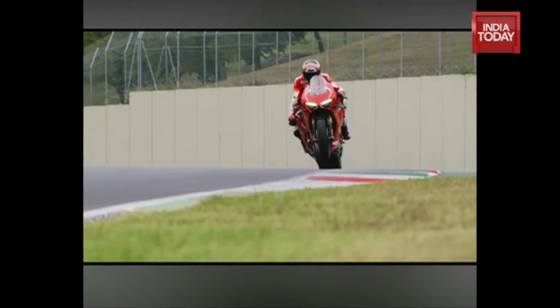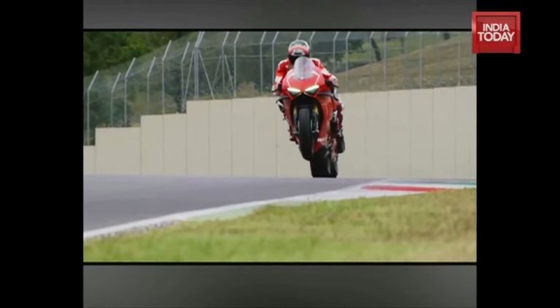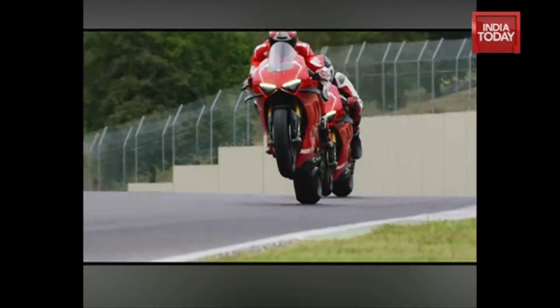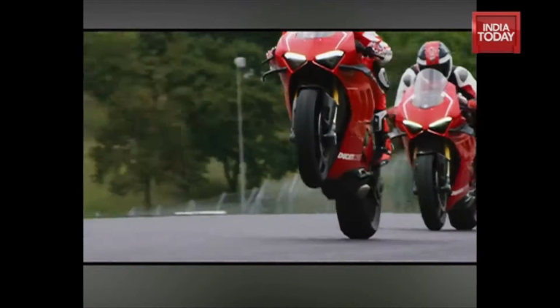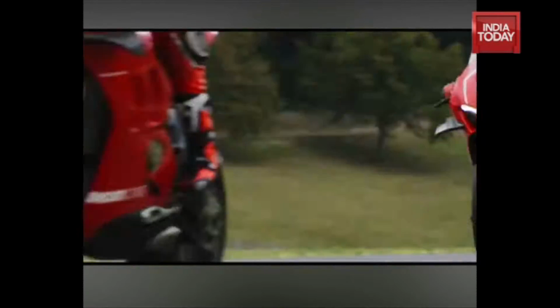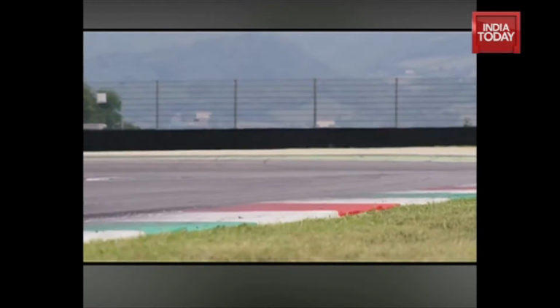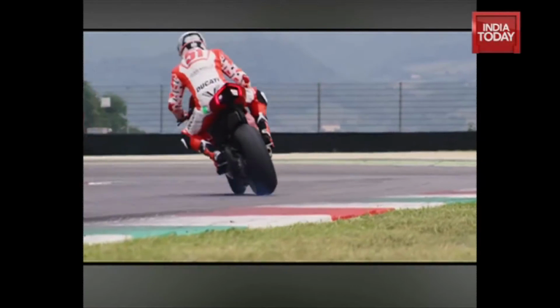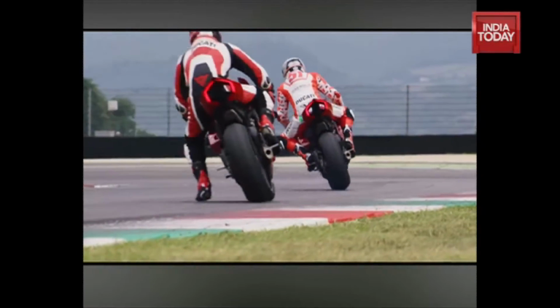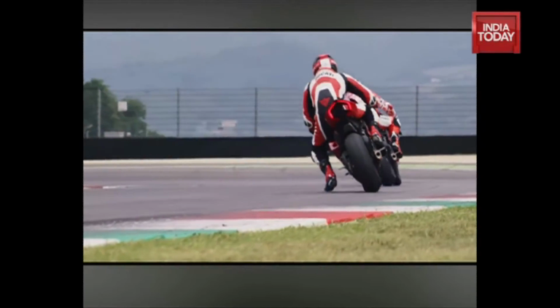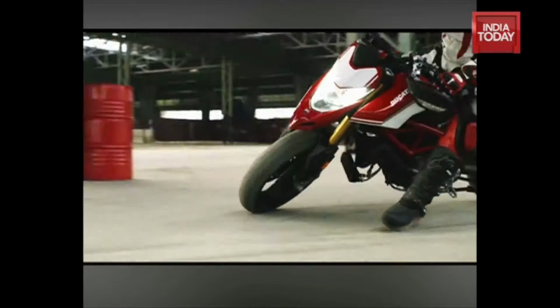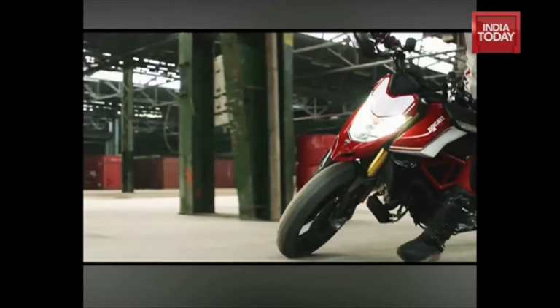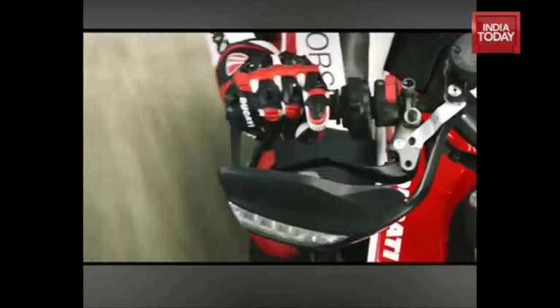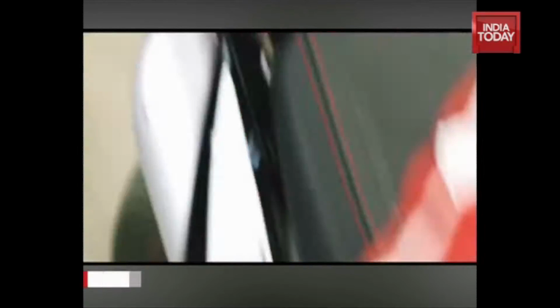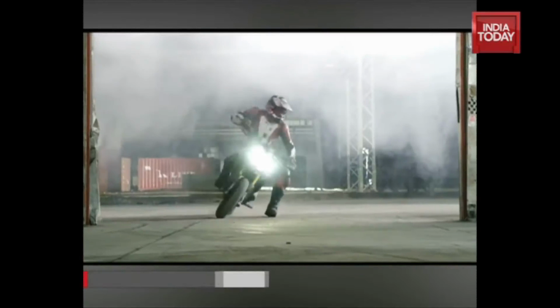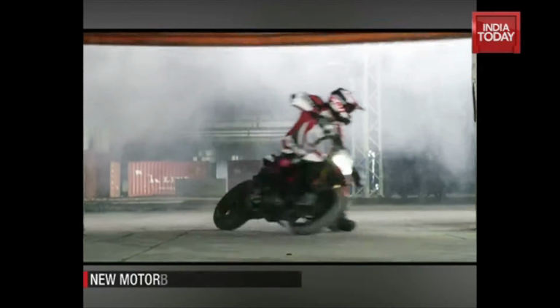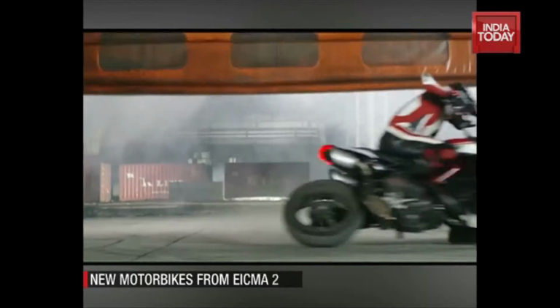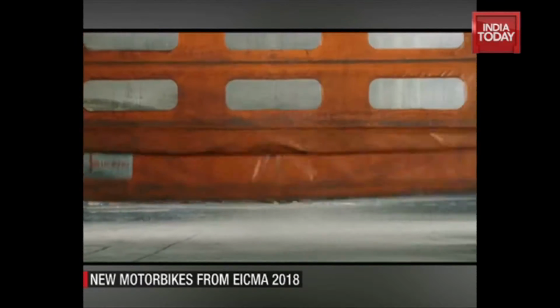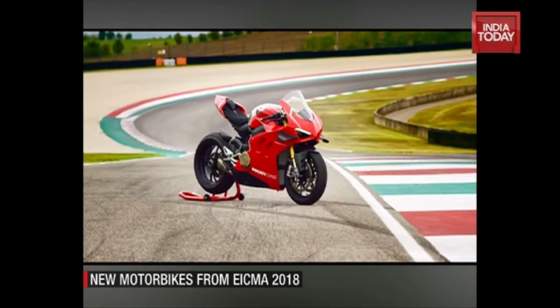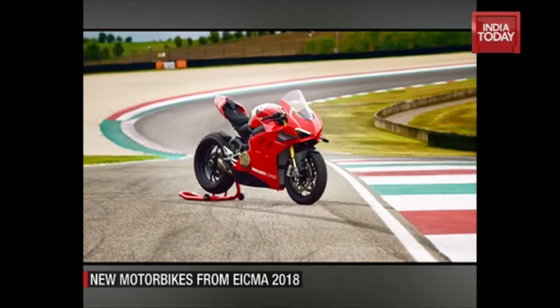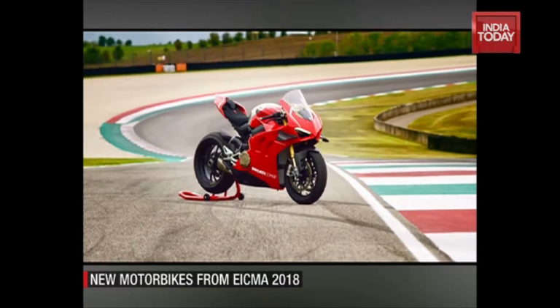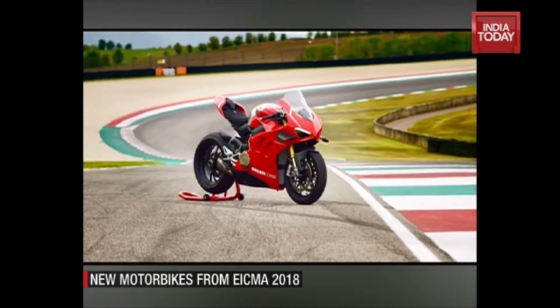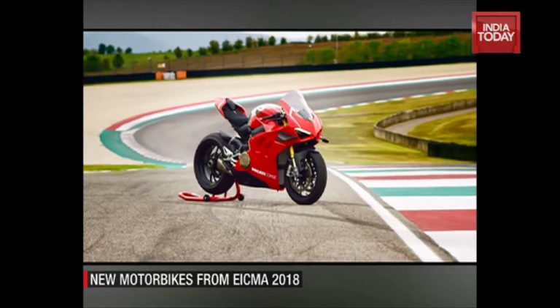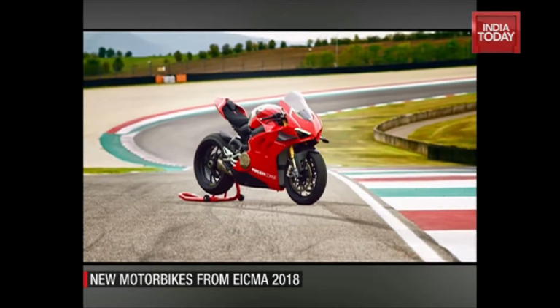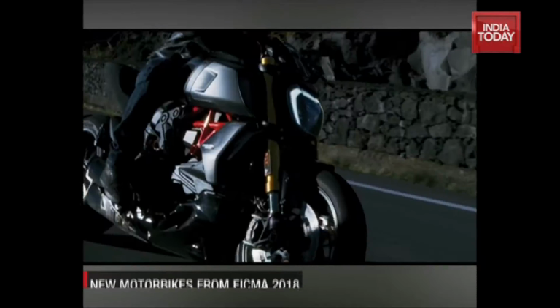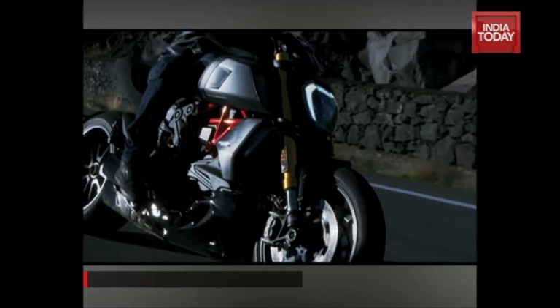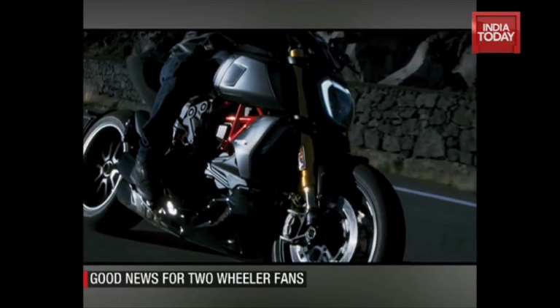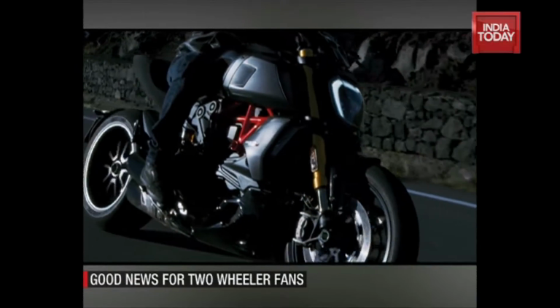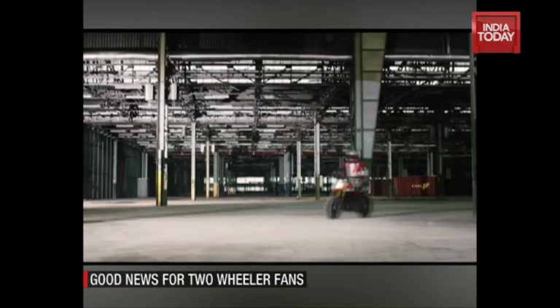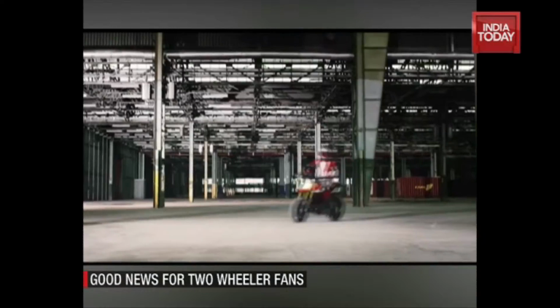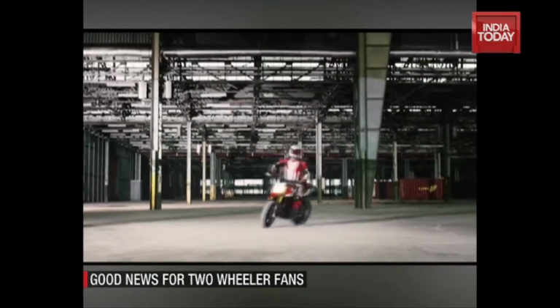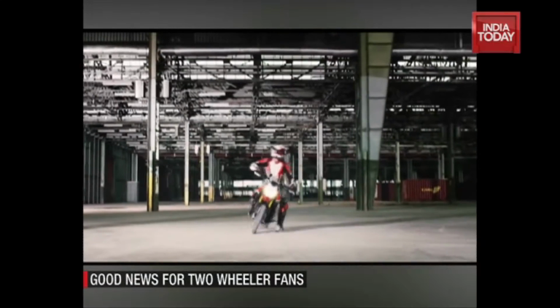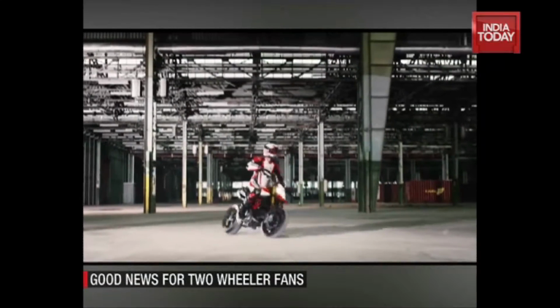Ducati is on a roll this month as it unveiled three new models at the ongoing EICMA motorcycle show in Milan. These are the Panigale V4R, Diavel 1260, and the Hypermotard 950.